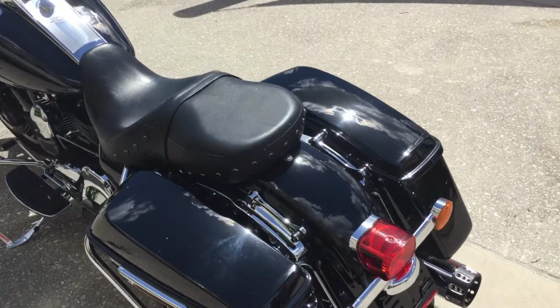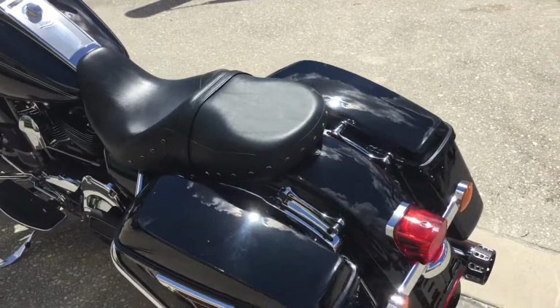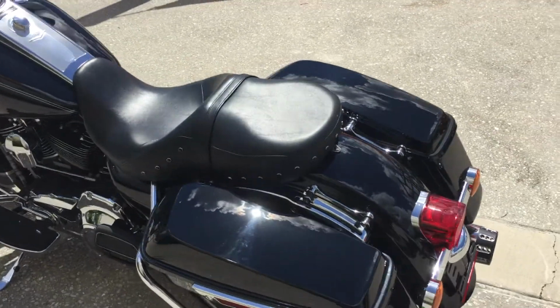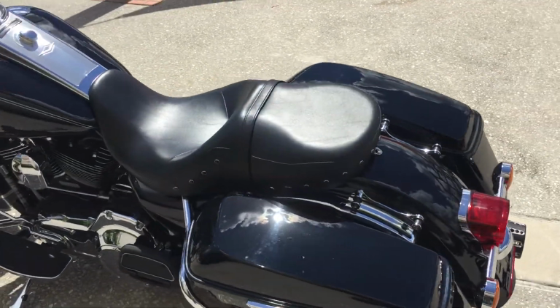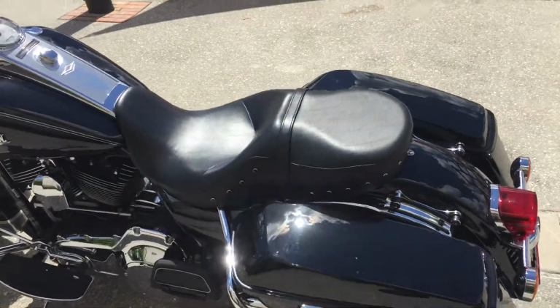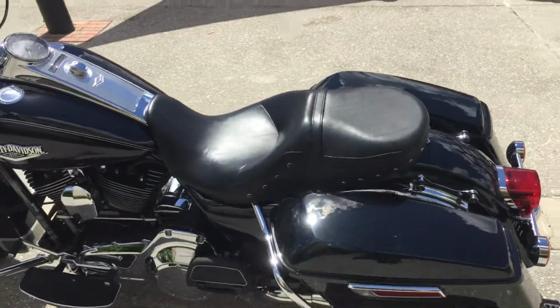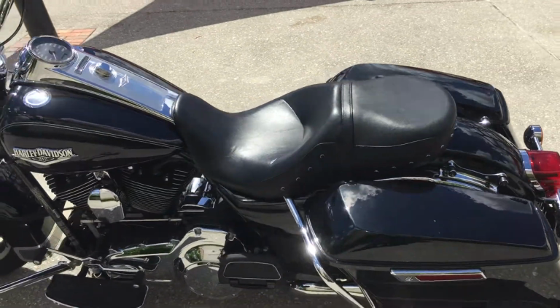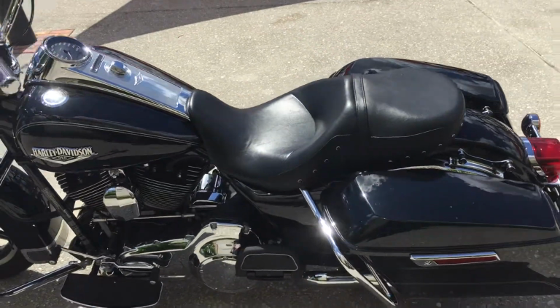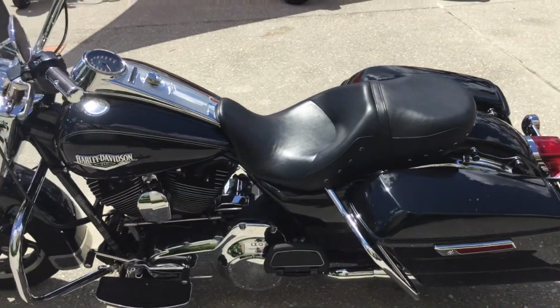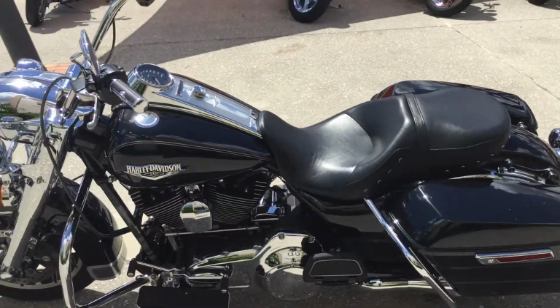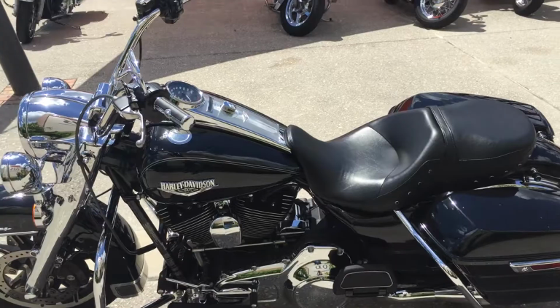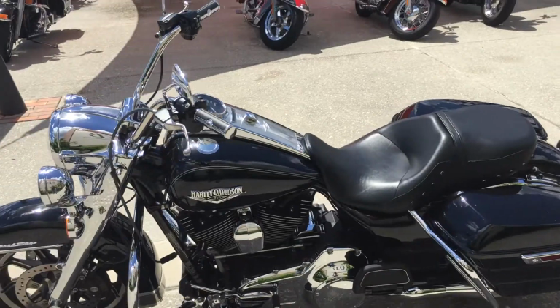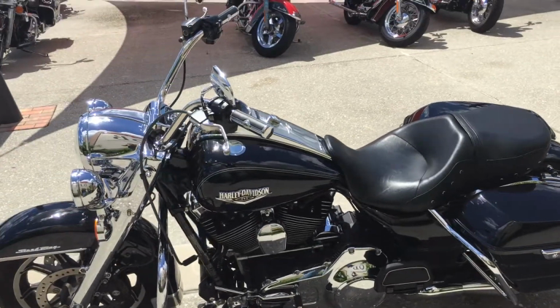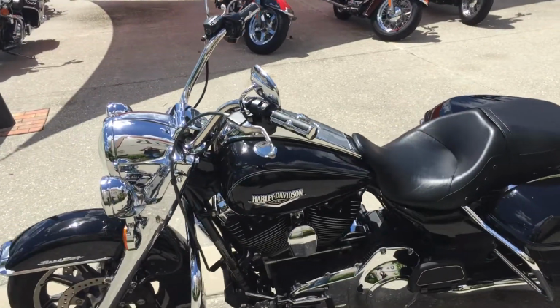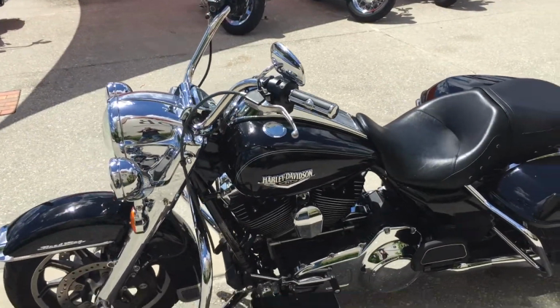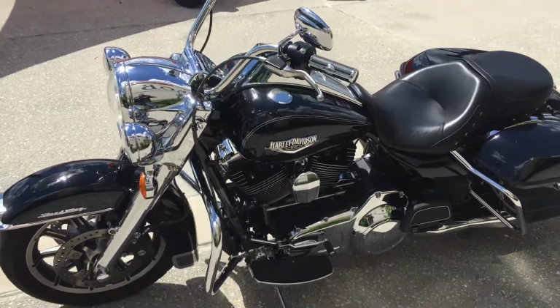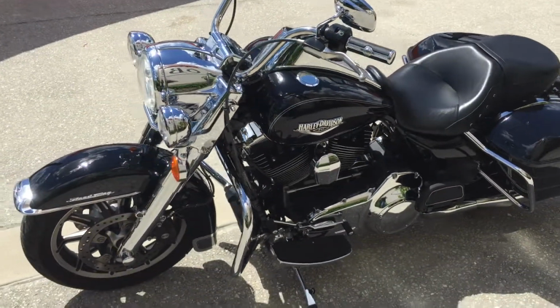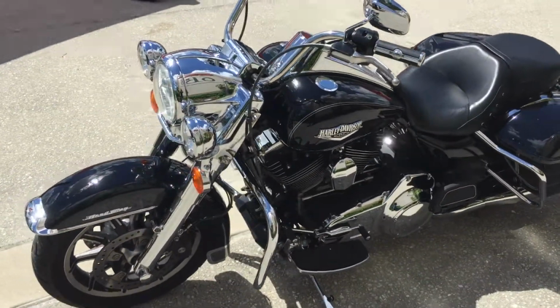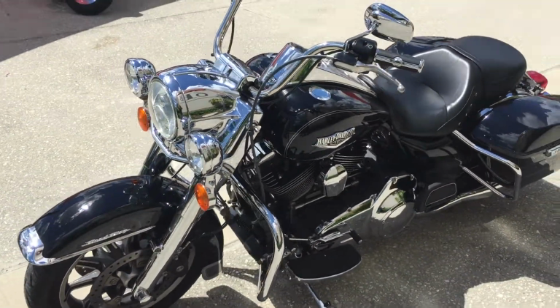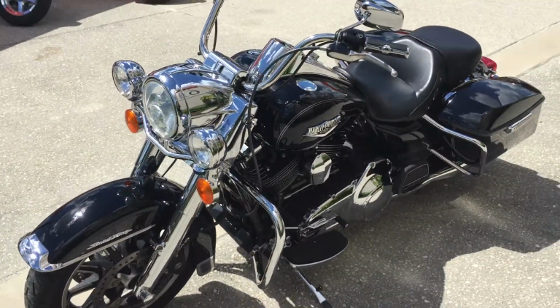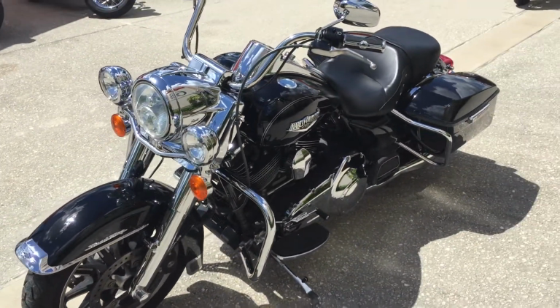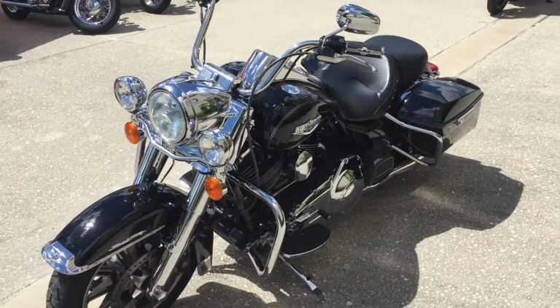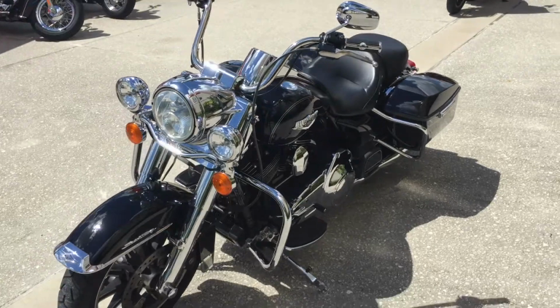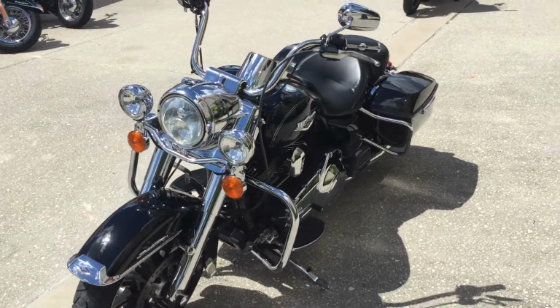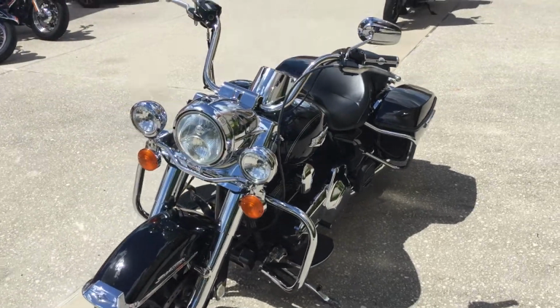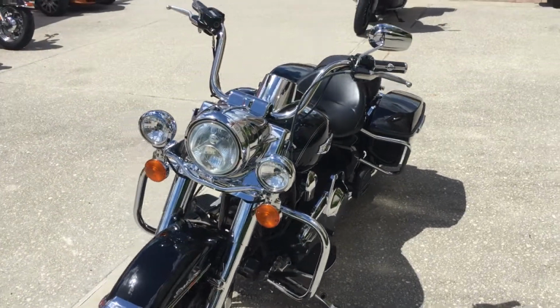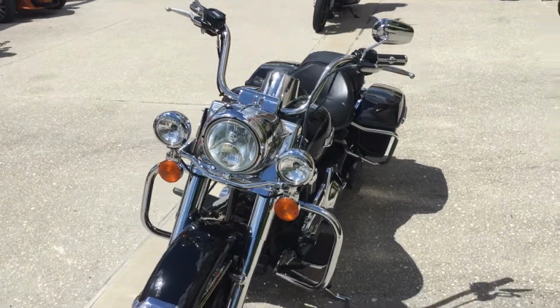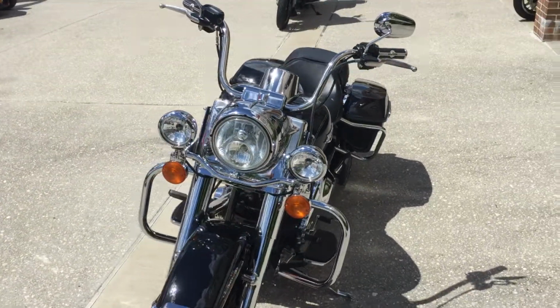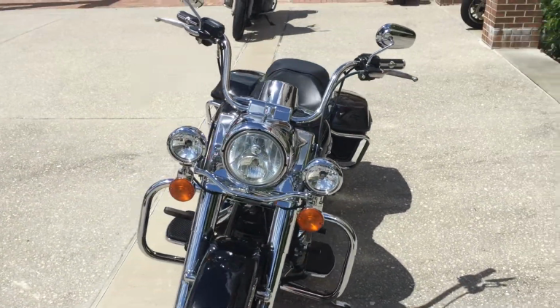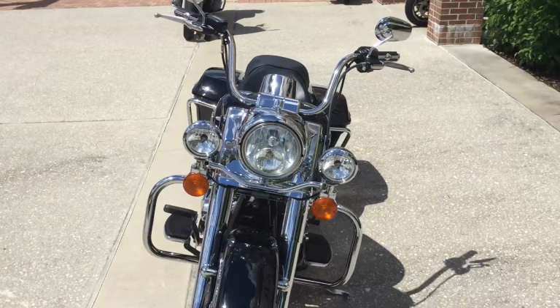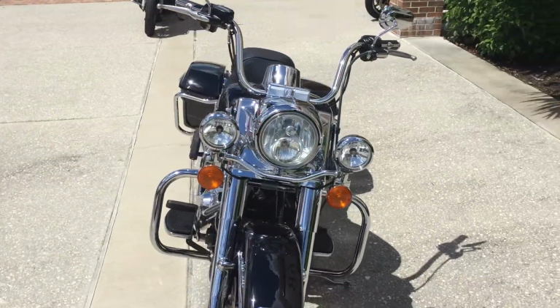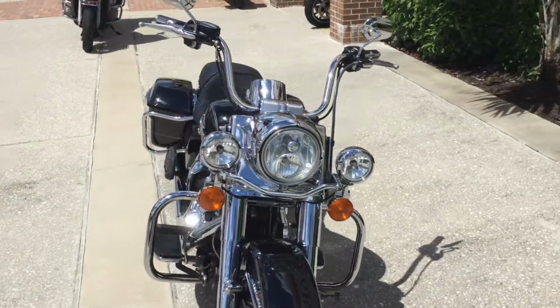A luggage rack or even a tour pack is possible. You've got the hard-sided saddlebags on this — a great touring bike. The Road King is a classic, a great way to get a touring bike without all the extra stuff that the Ultras, the Limiteds, or even a Road Glide have.